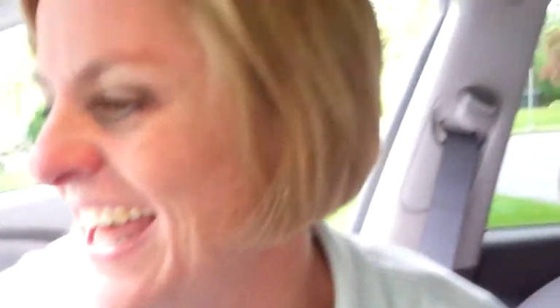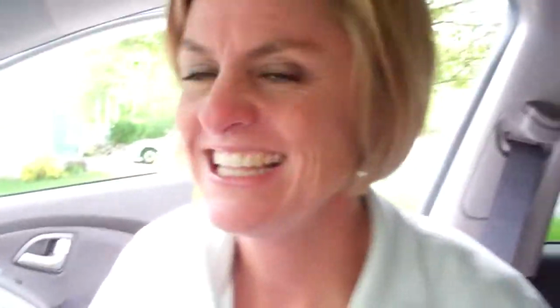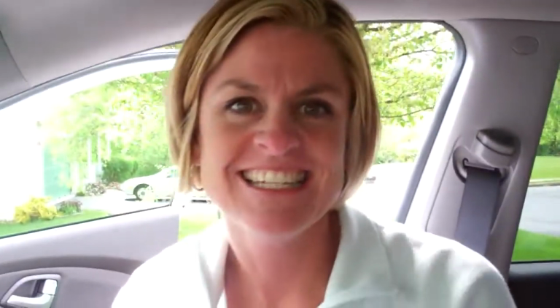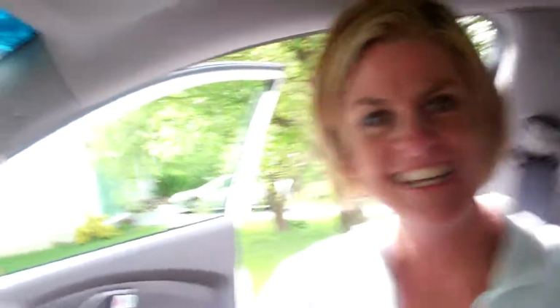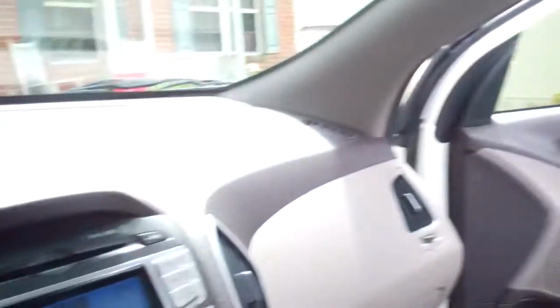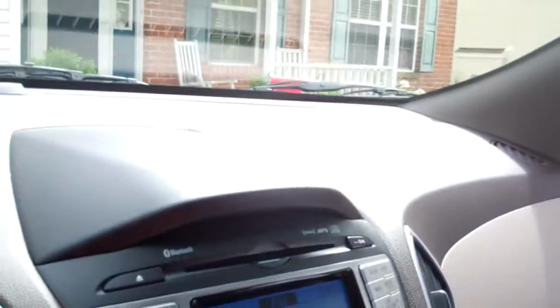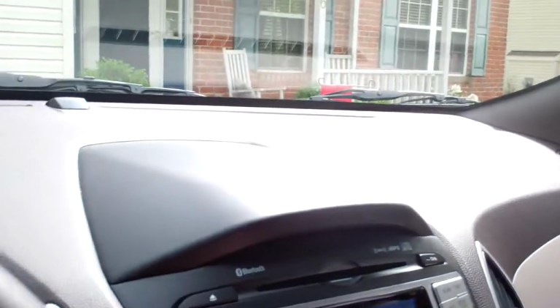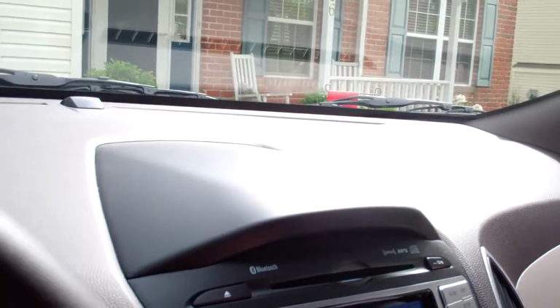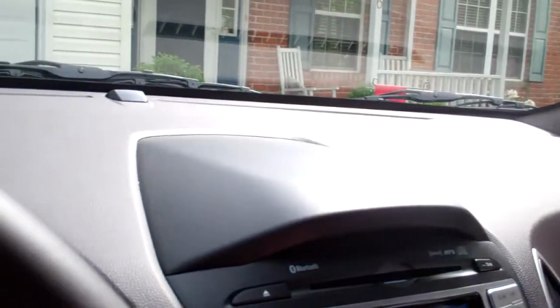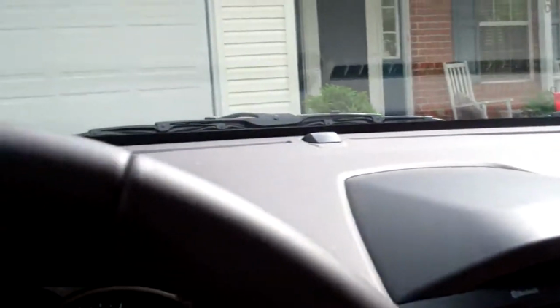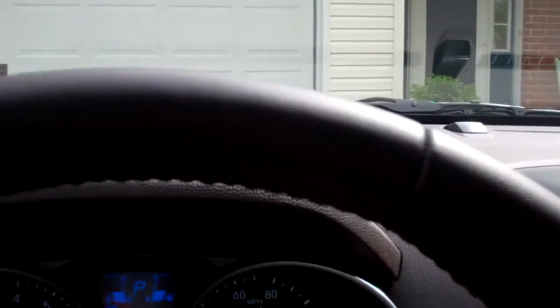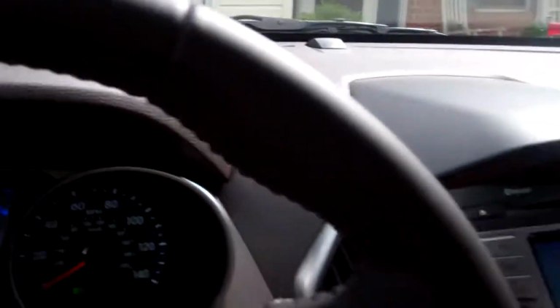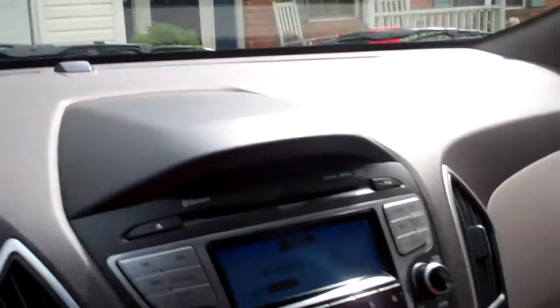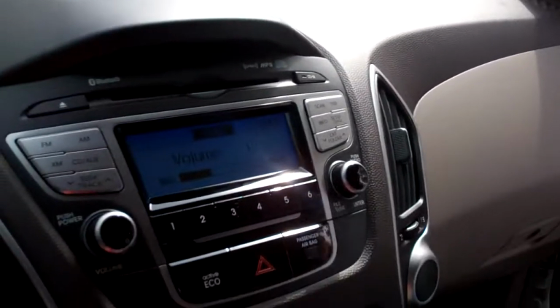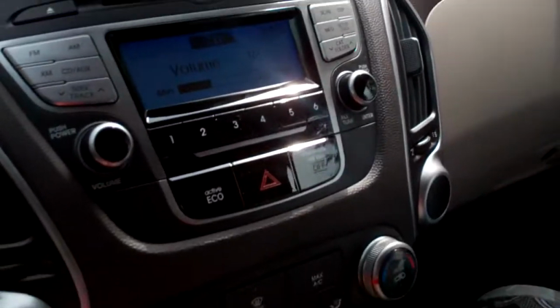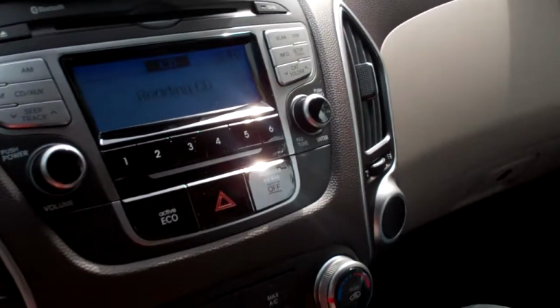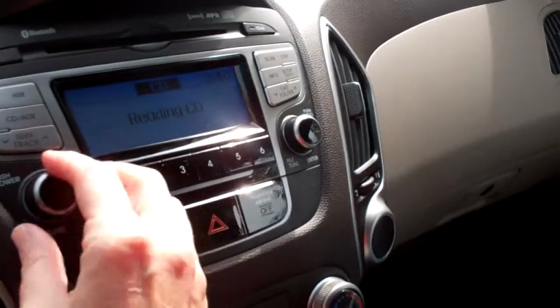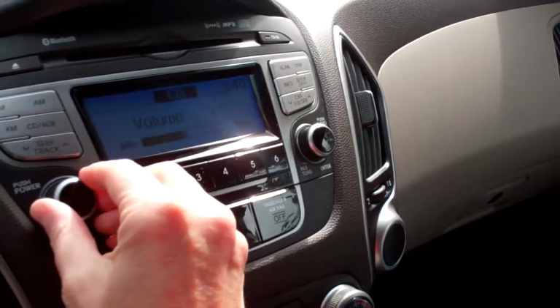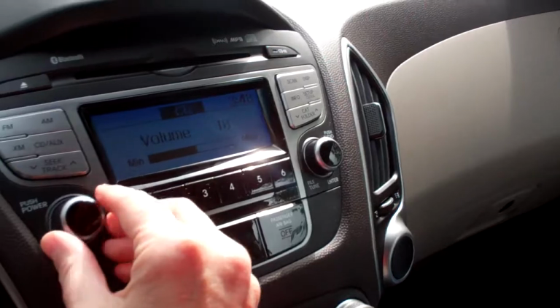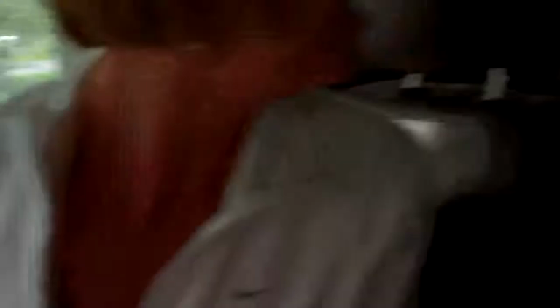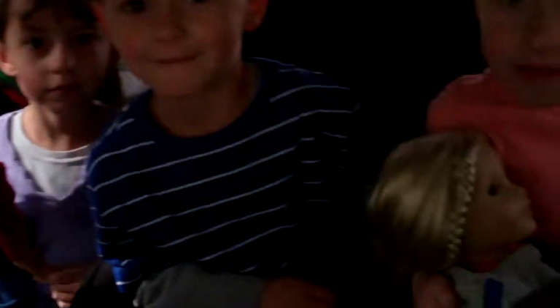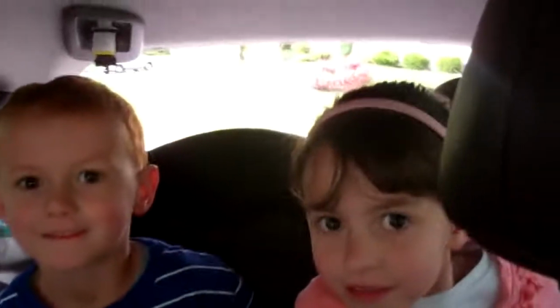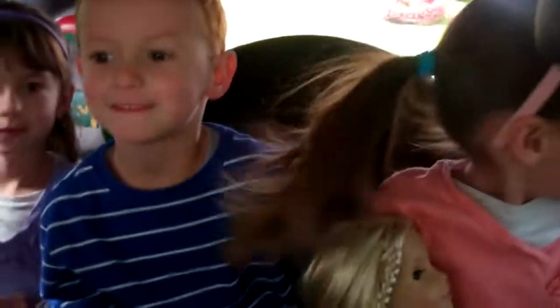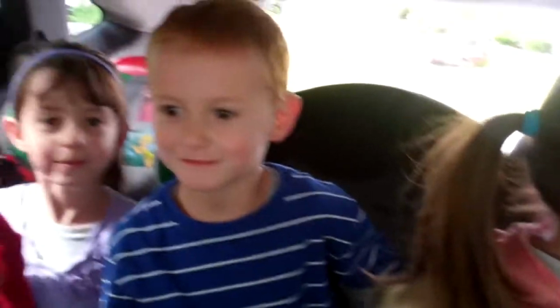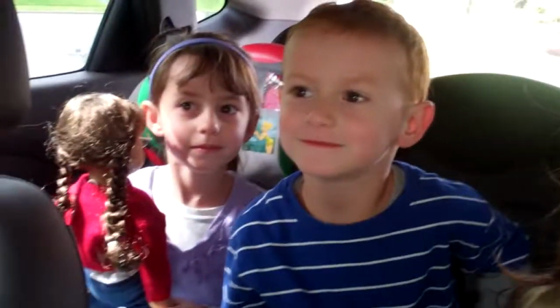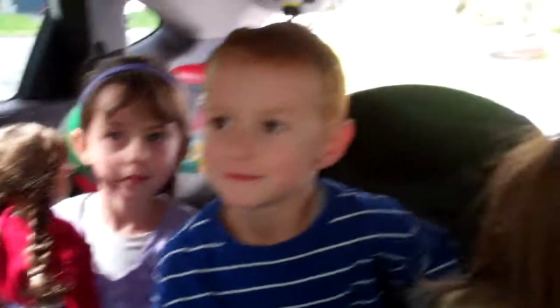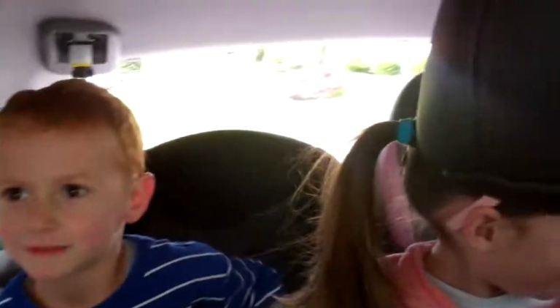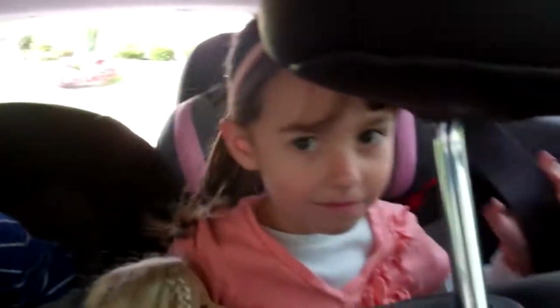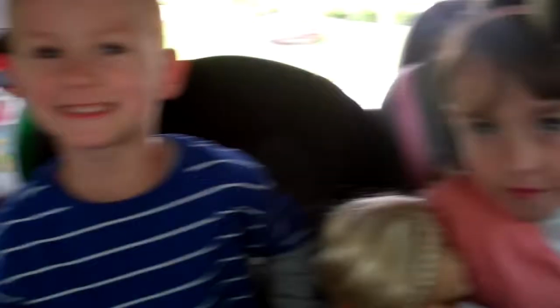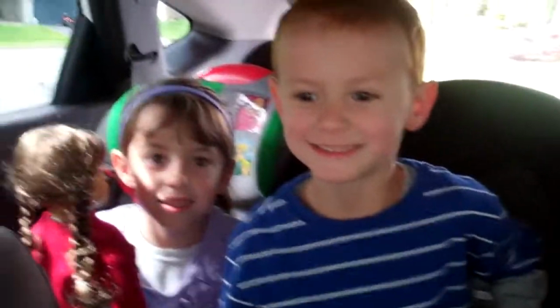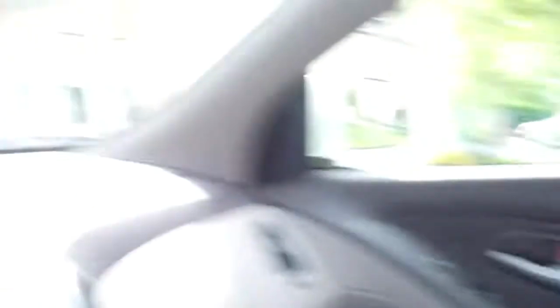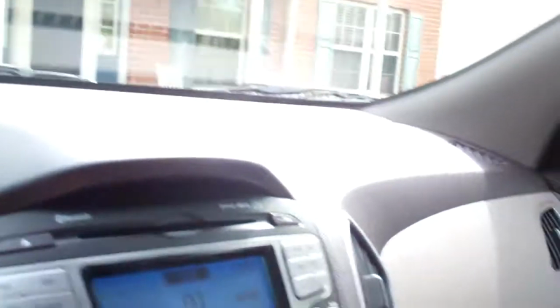And speaking of hot, there she is. Becky, we're going to go for a little ride now. And I think we have a special request. Any requests back there? The Muppets! I think we can handle that.